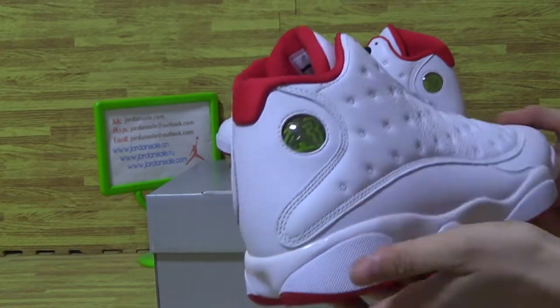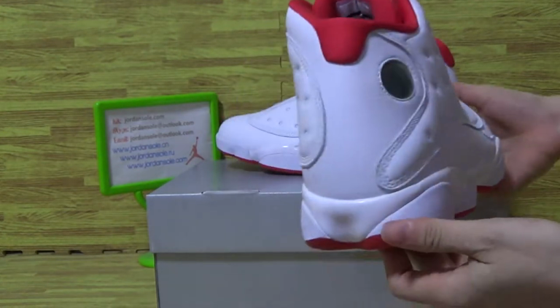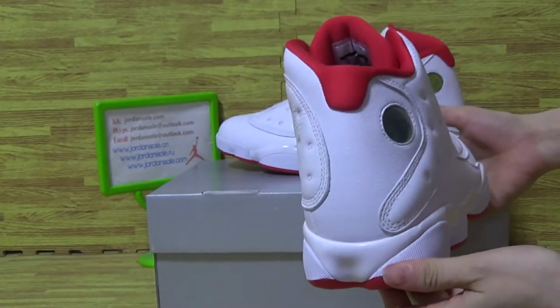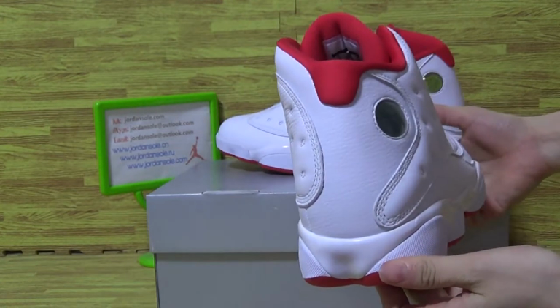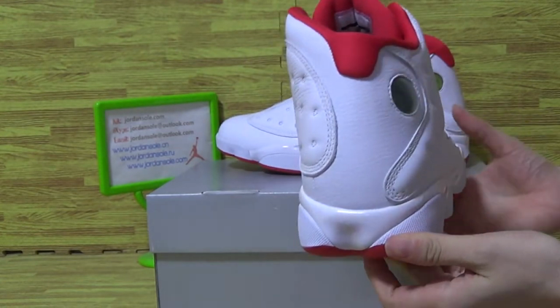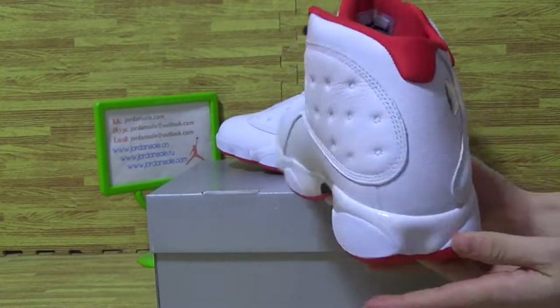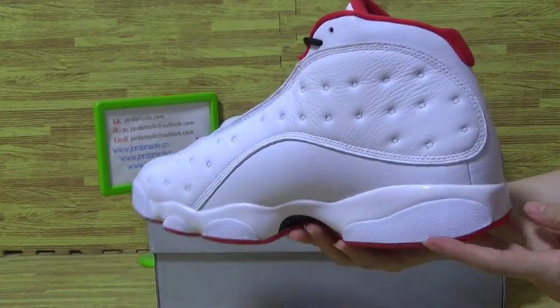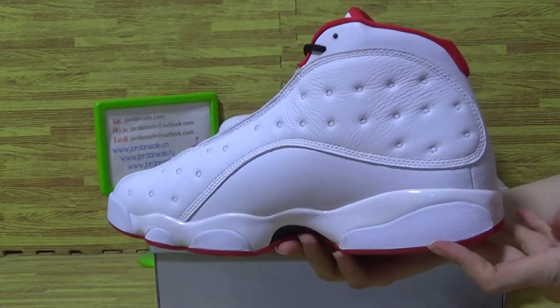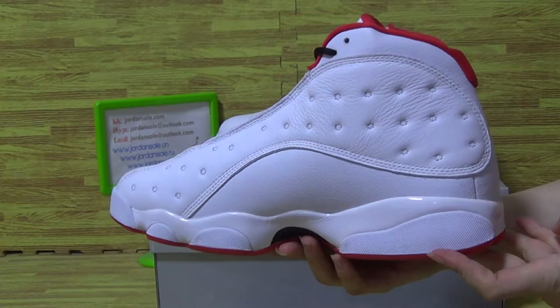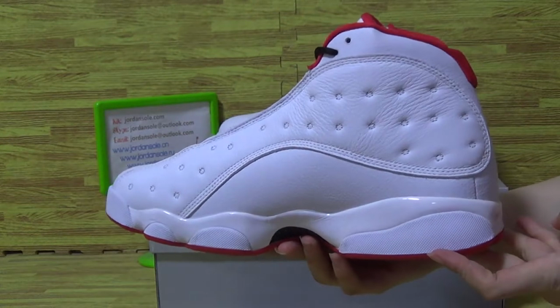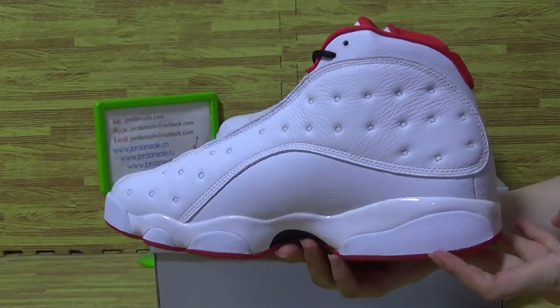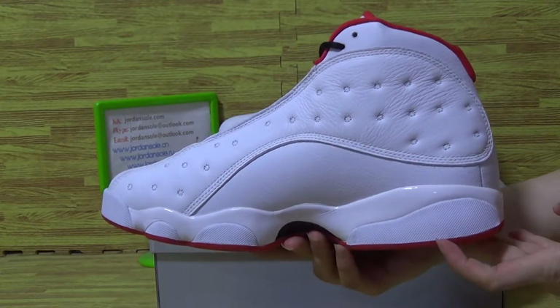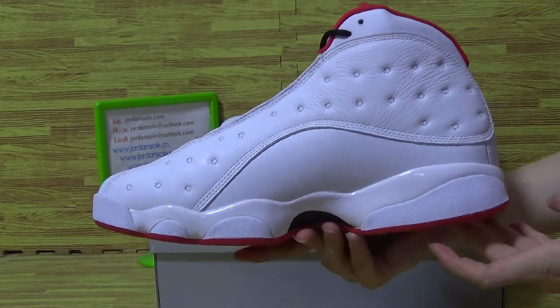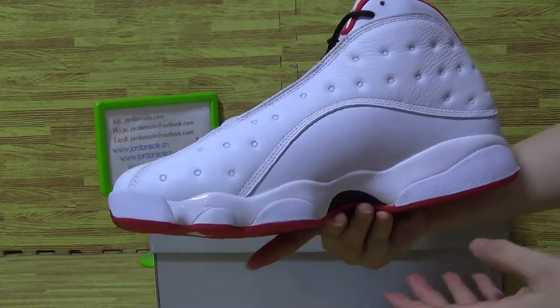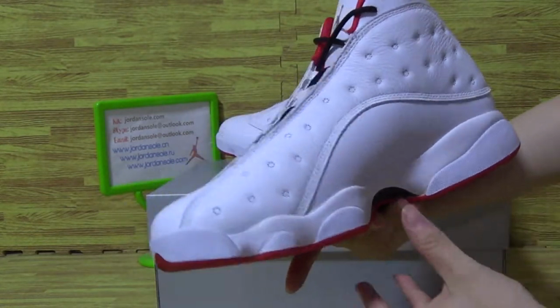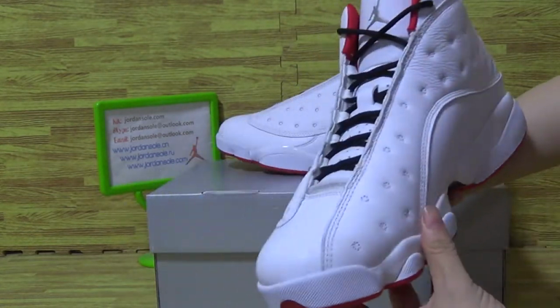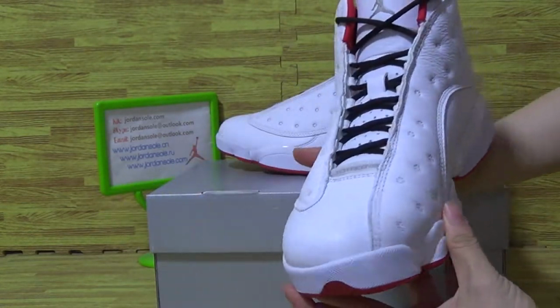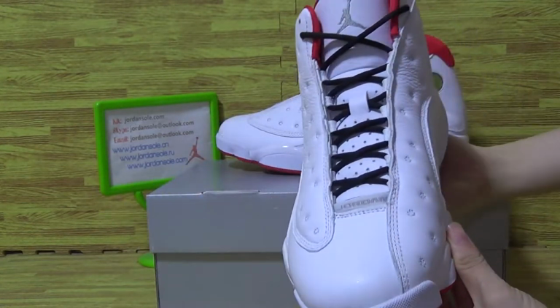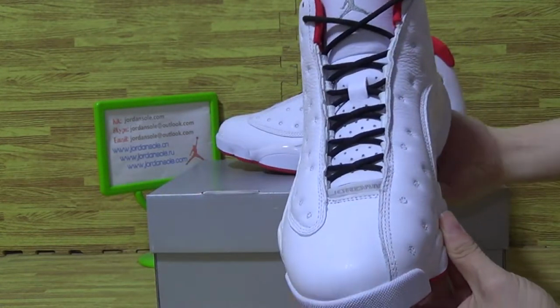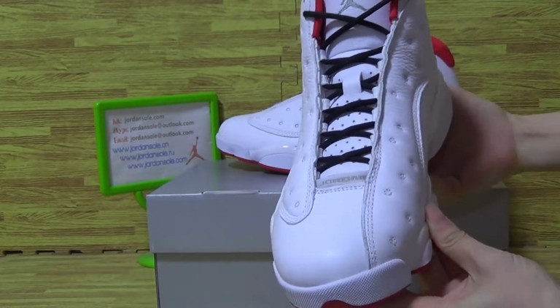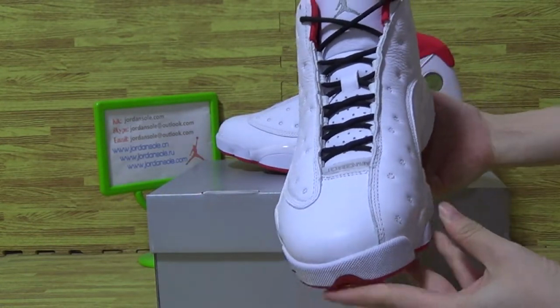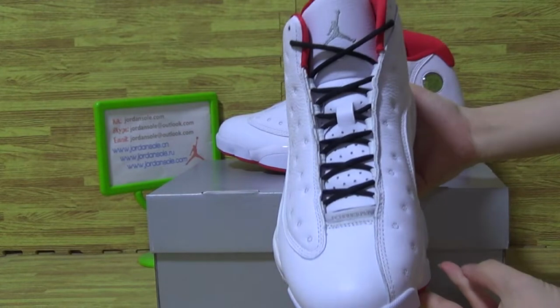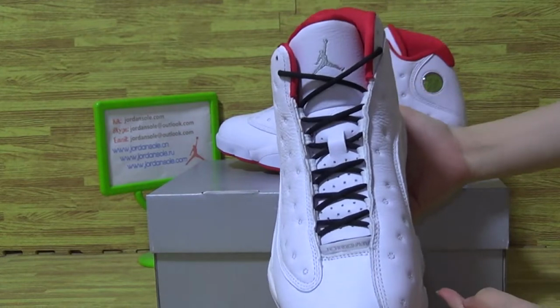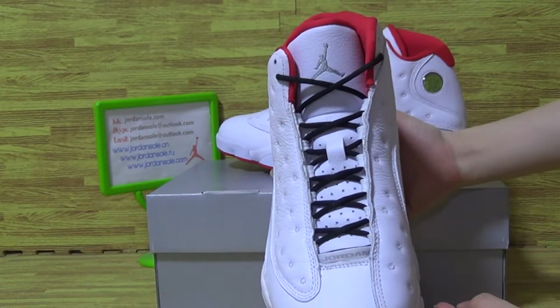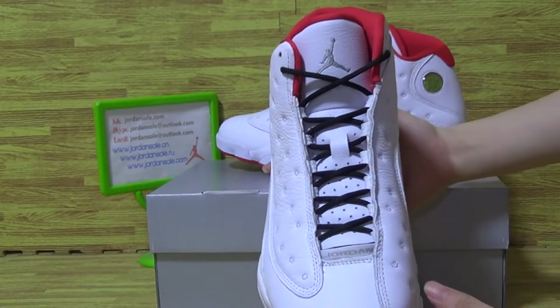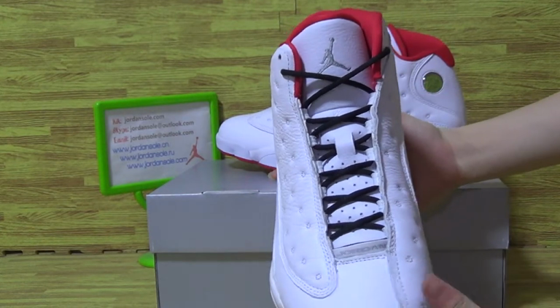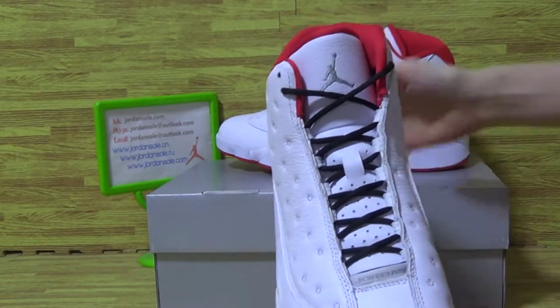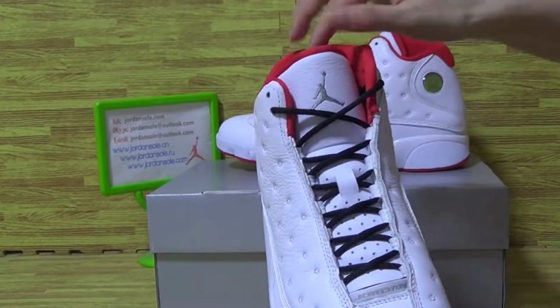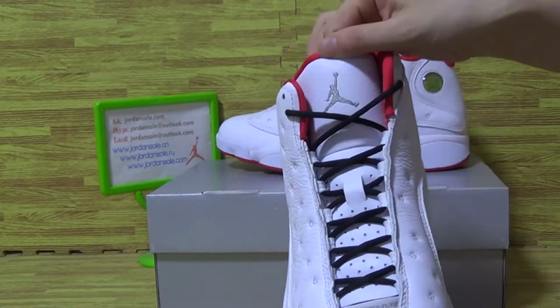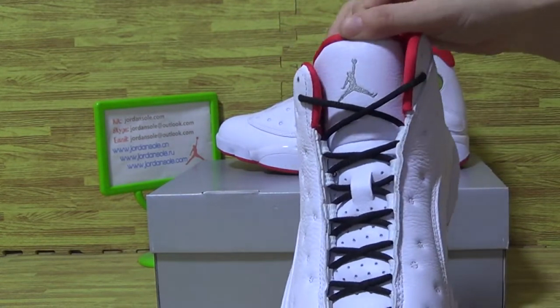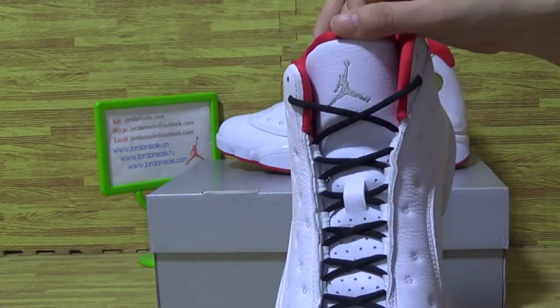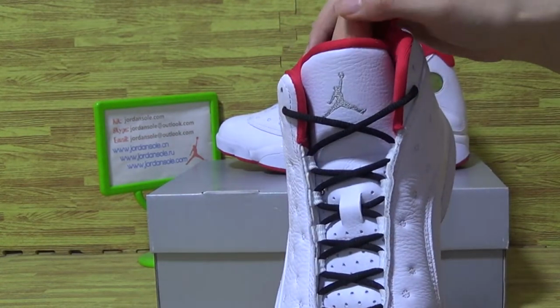Now the back of the shoe. This side. Top box. And with the Jumpman logo.